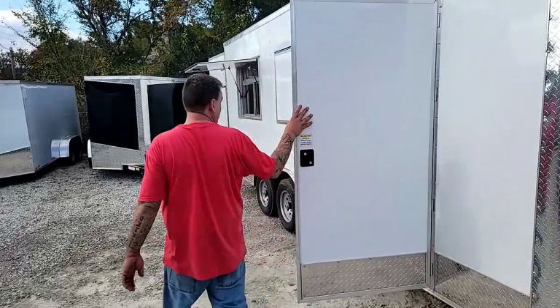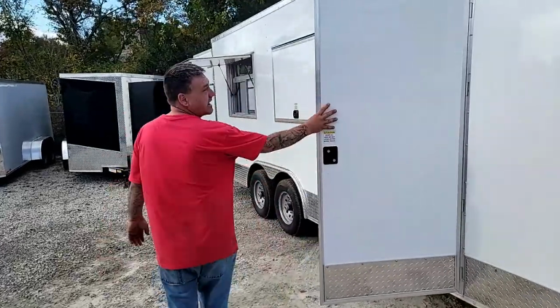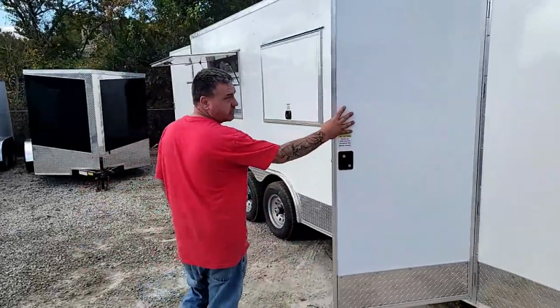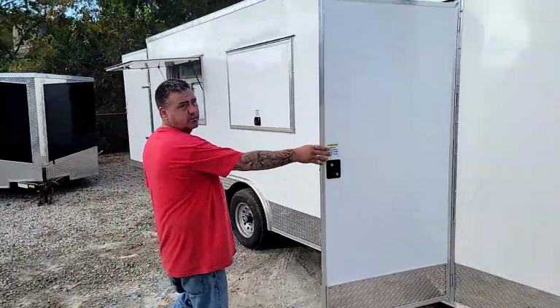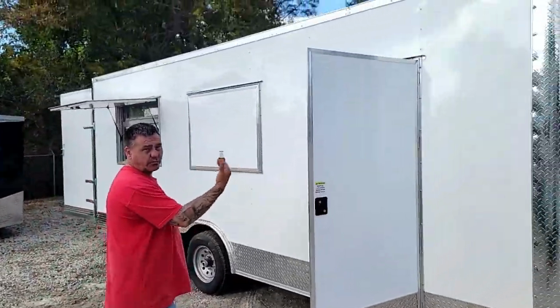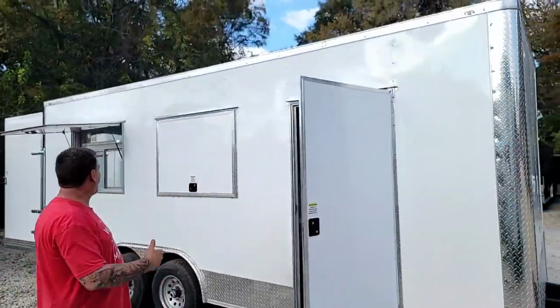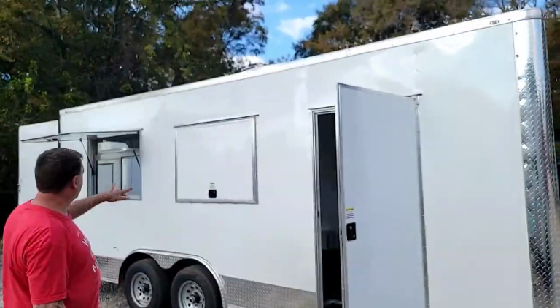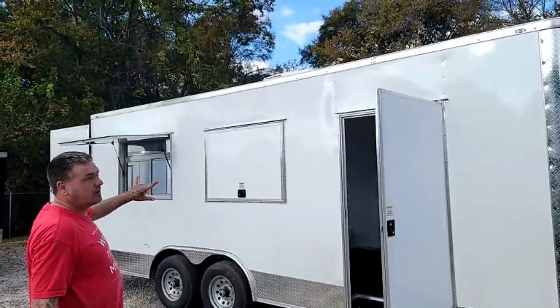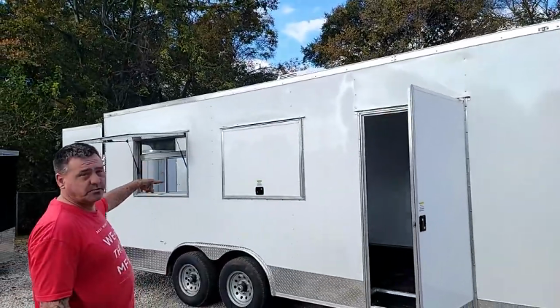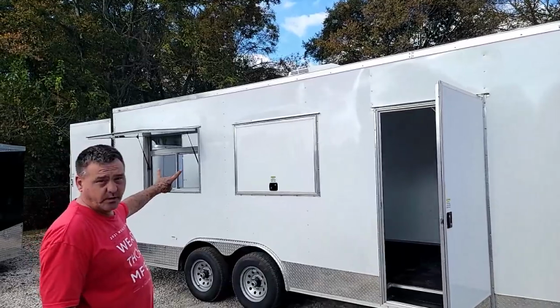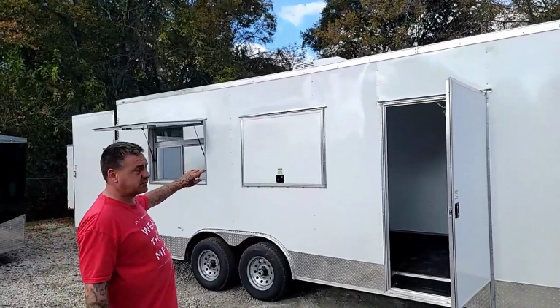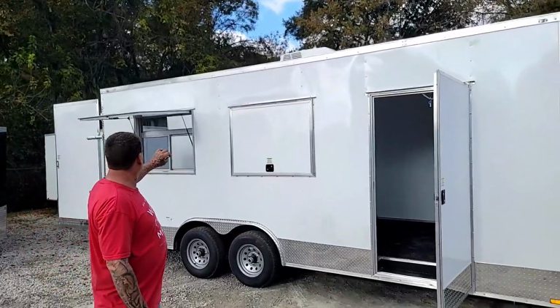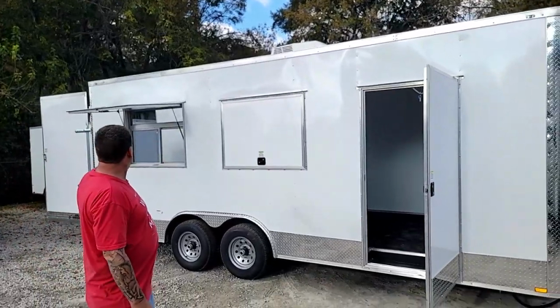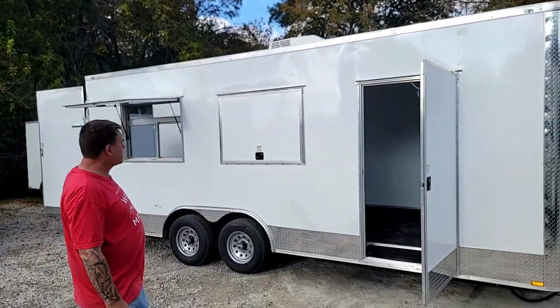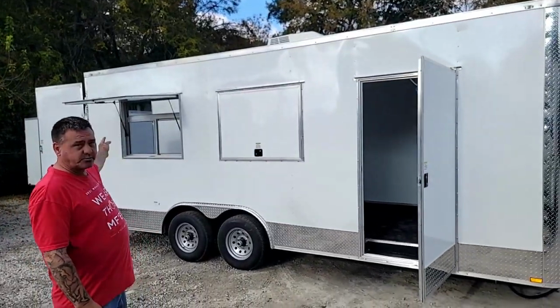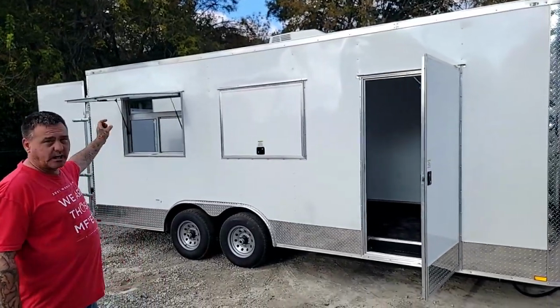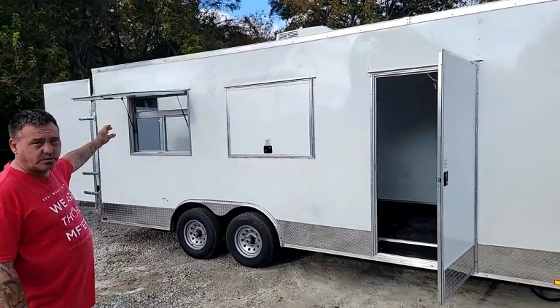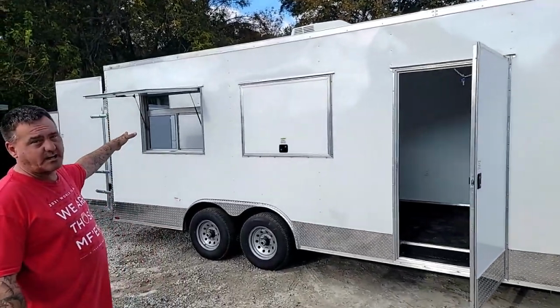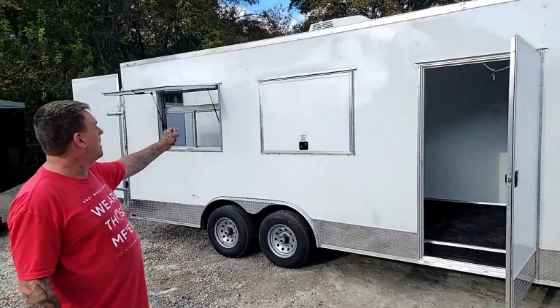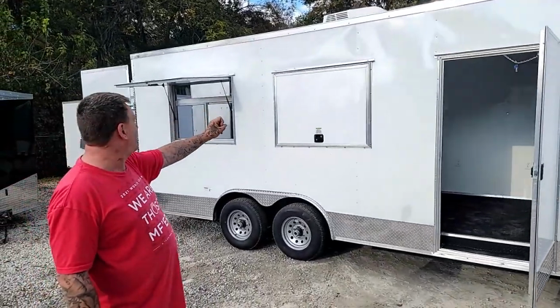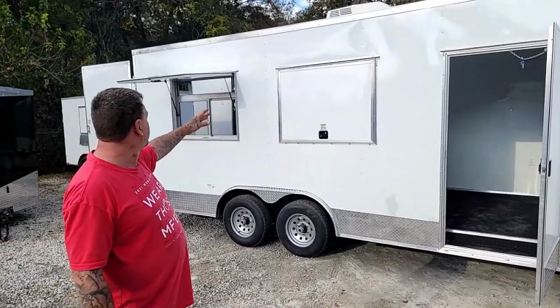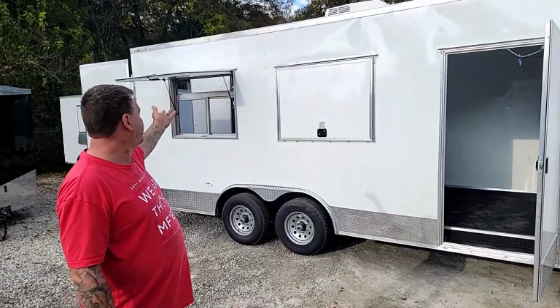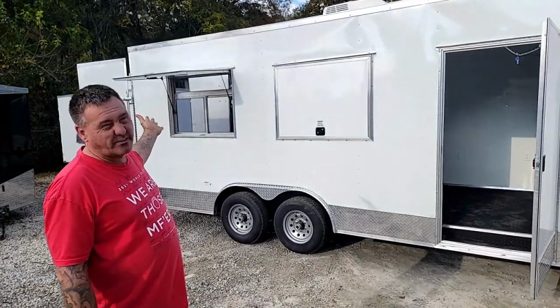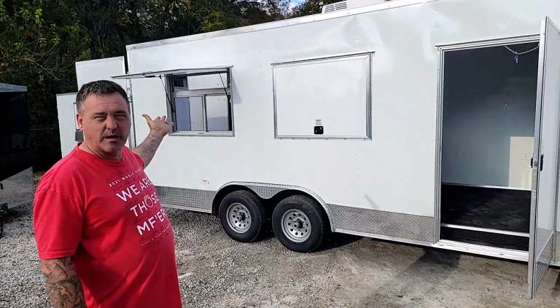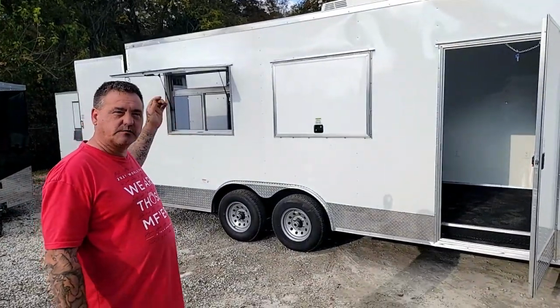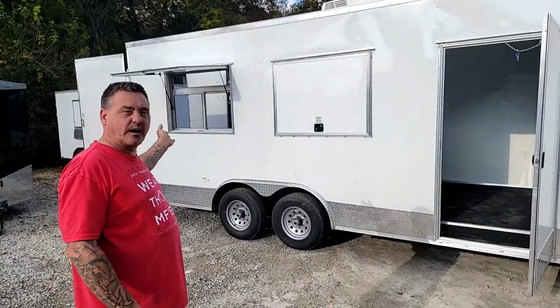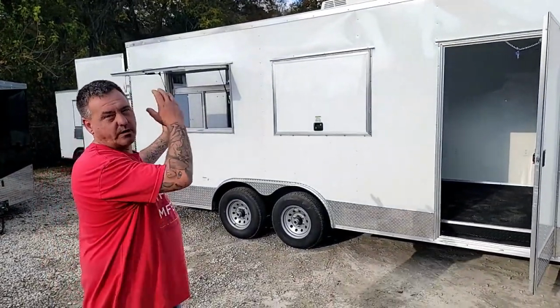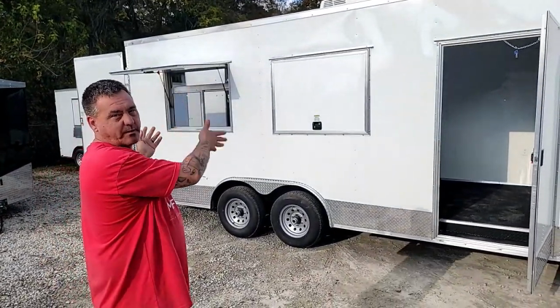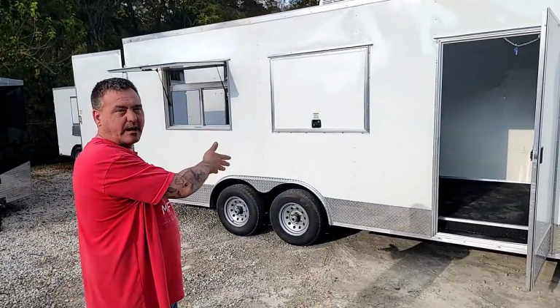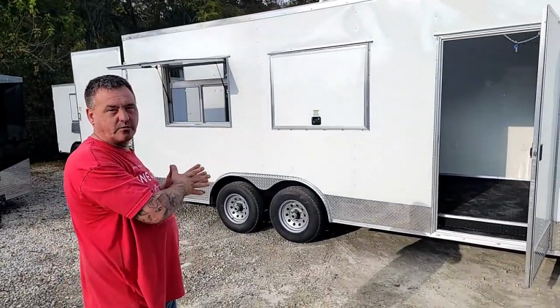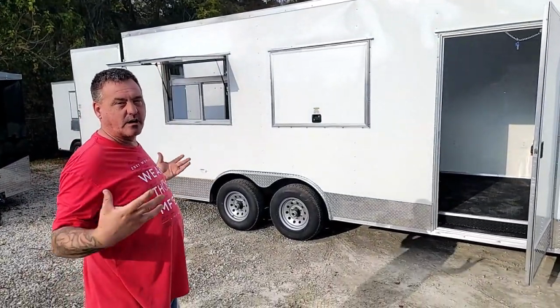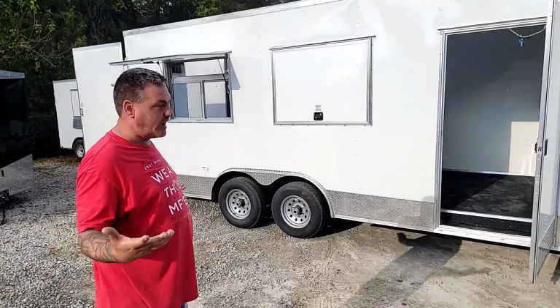Your side entry door is on the curb side as well. Two serving windows — you have a concession window with screen and glass on one side. We like to think that maybe you could serve out of one and take payment out of the other, that way you're not so crowded.